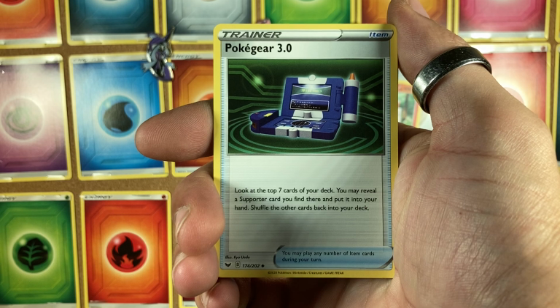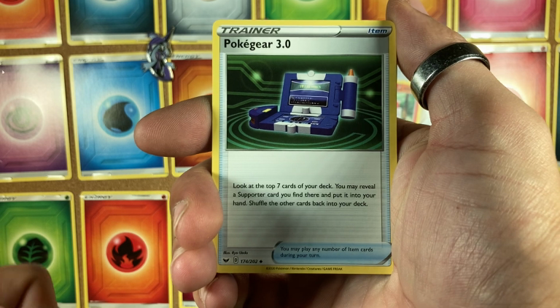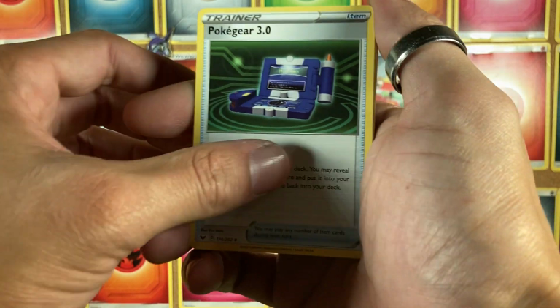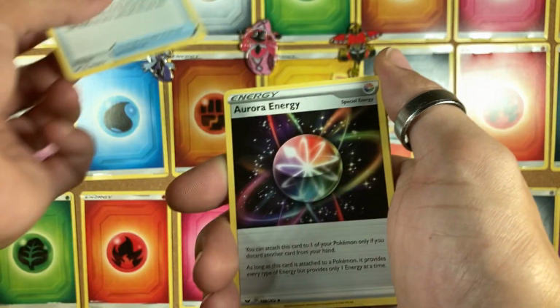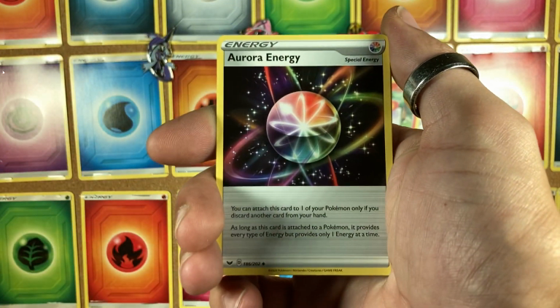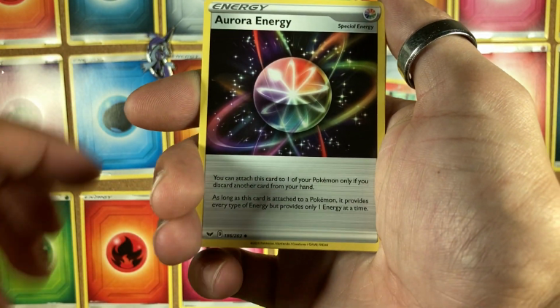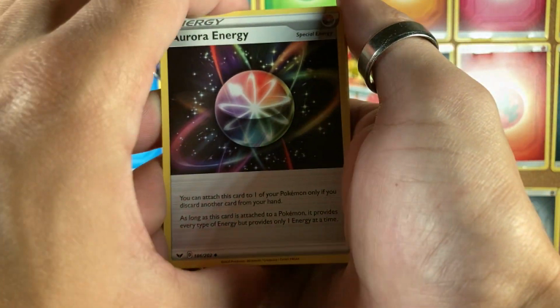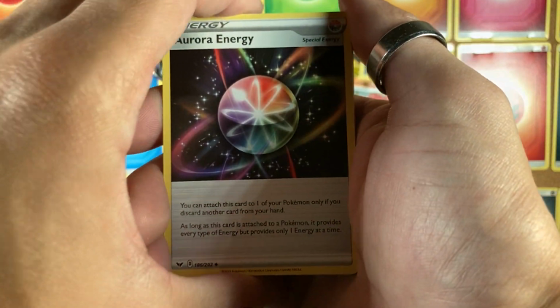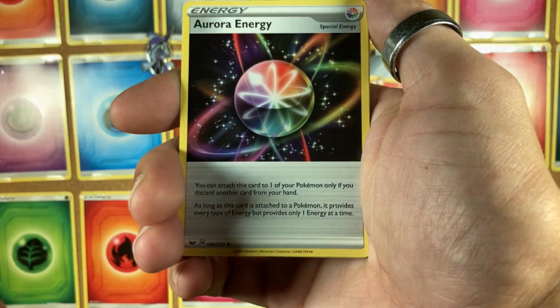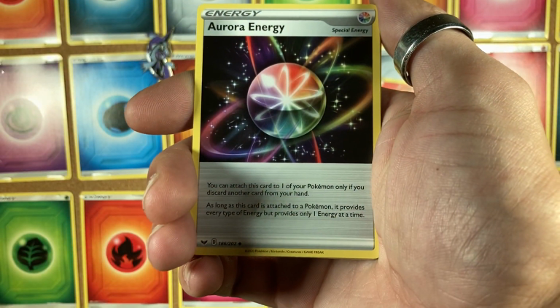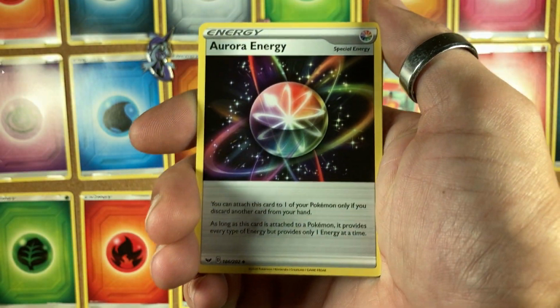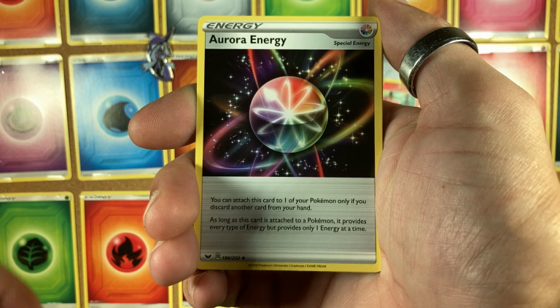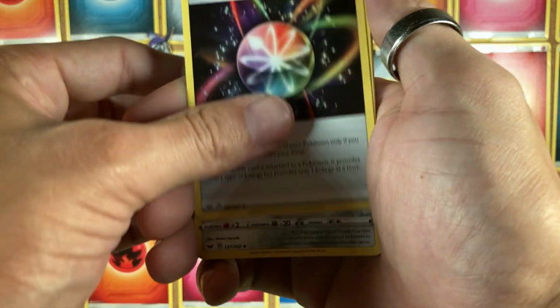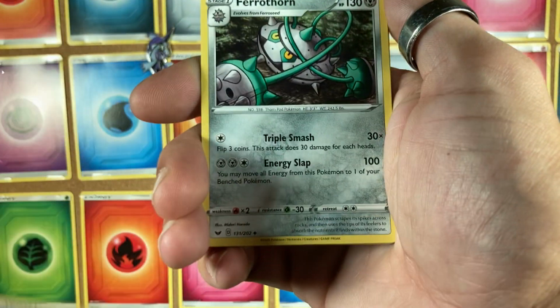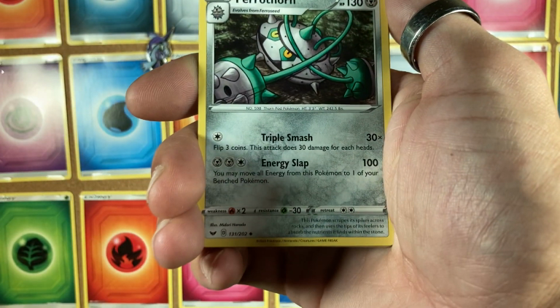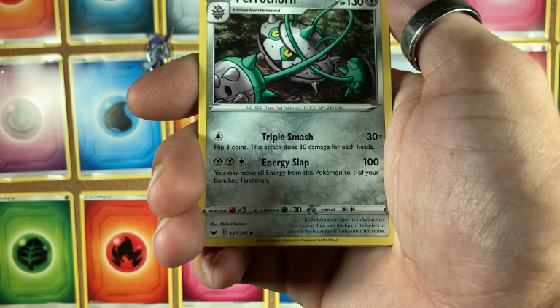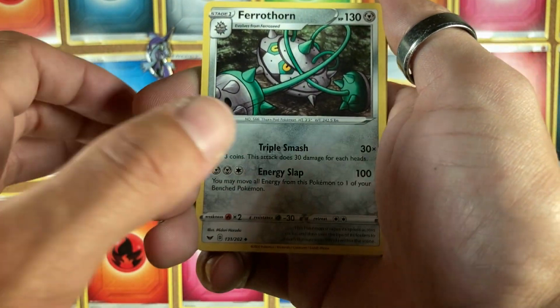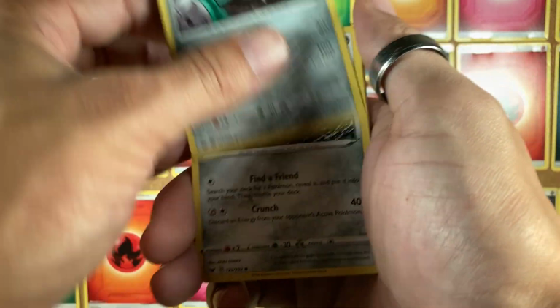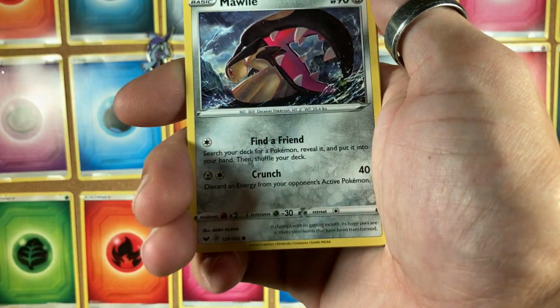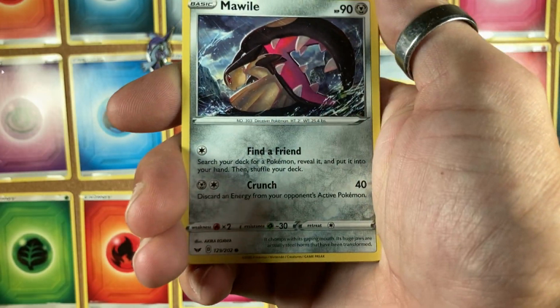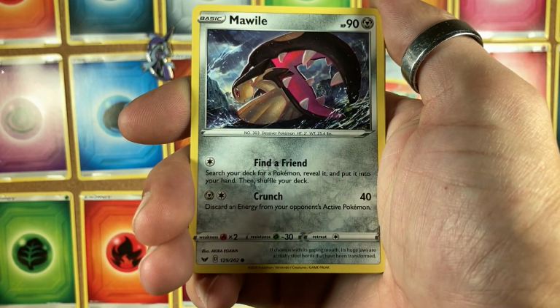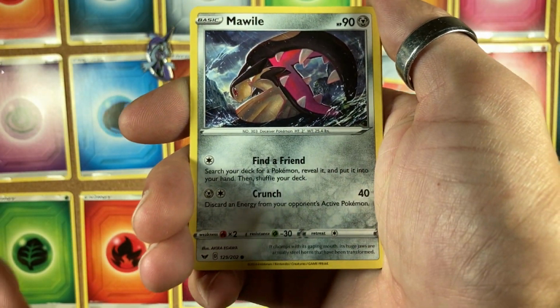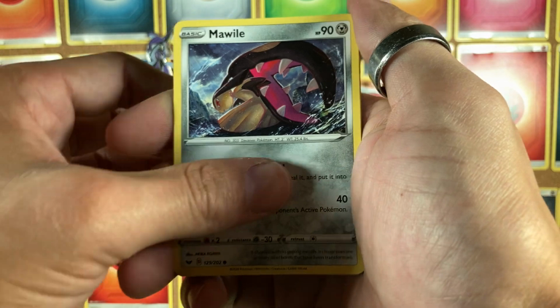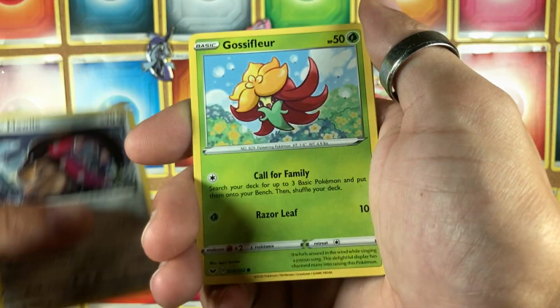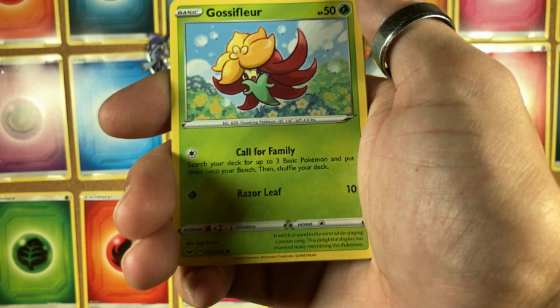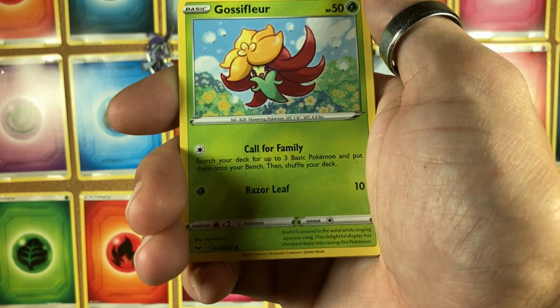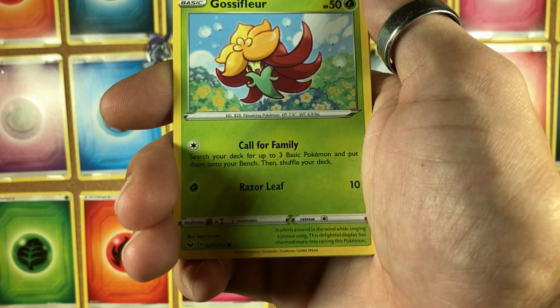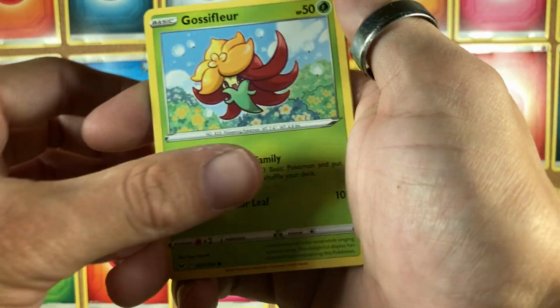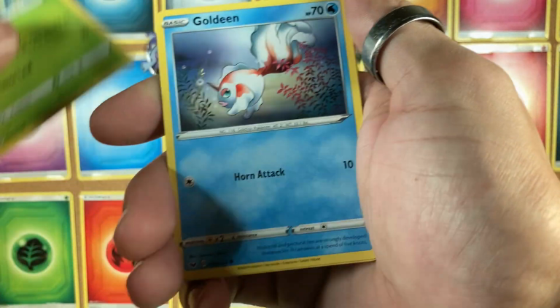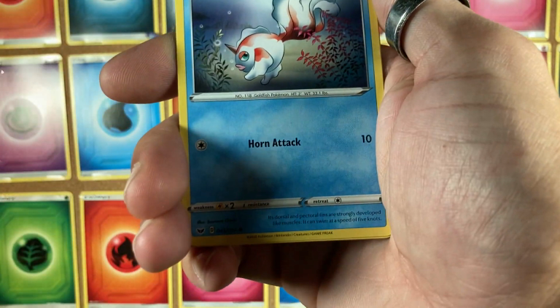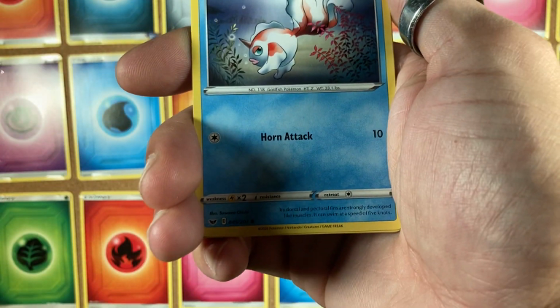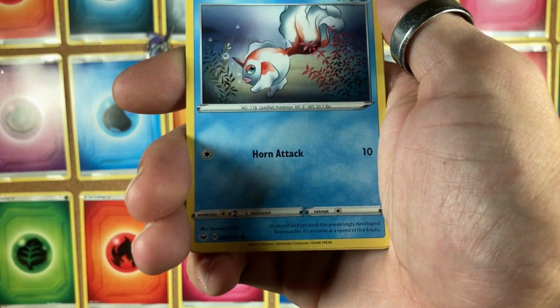We got a Pokegear 3.0 and Aurora energy, followed by Ferrothorn with a Mawile behind it, Gossifleur, and Goldeen.